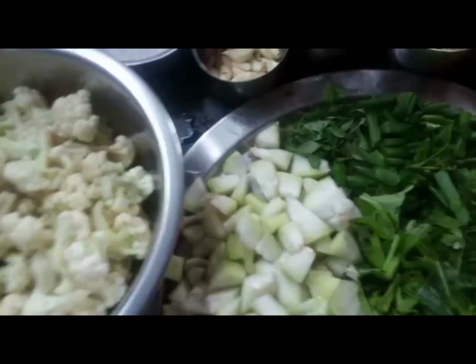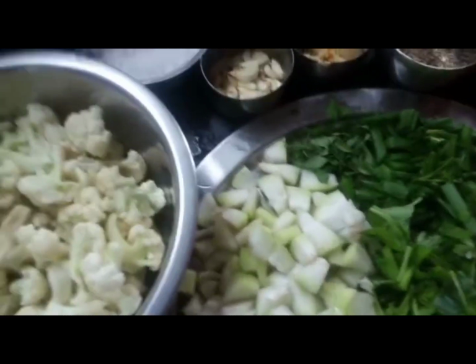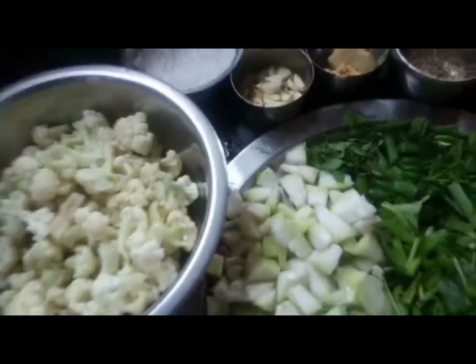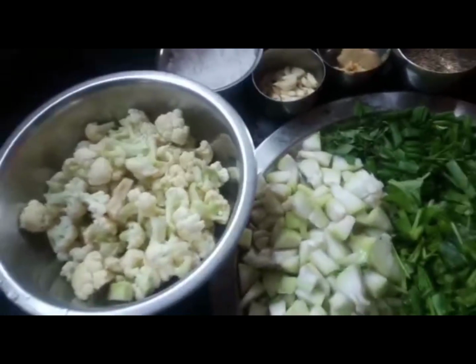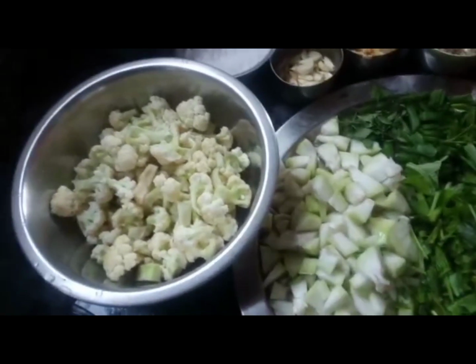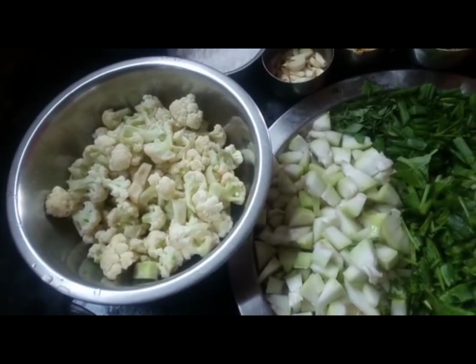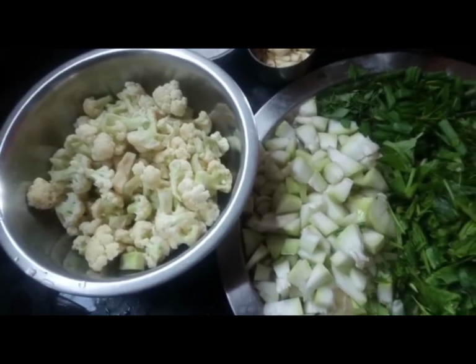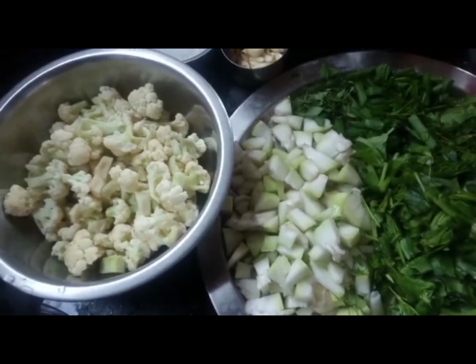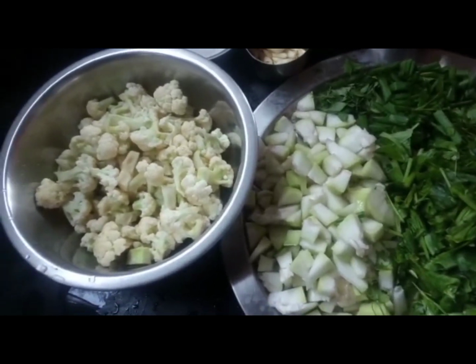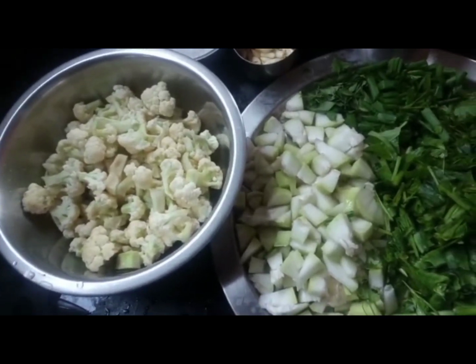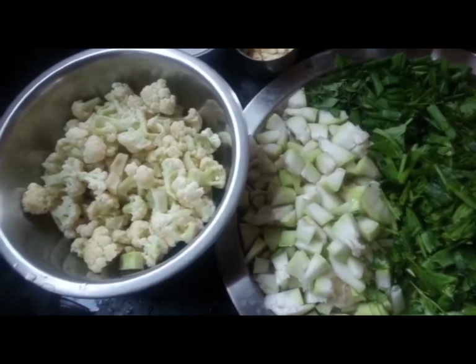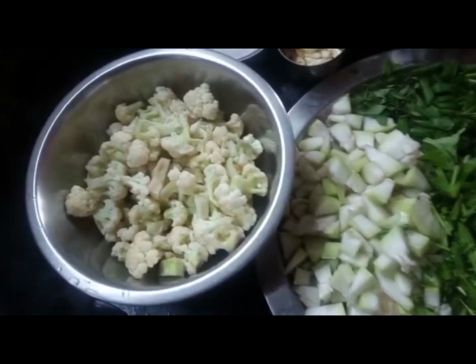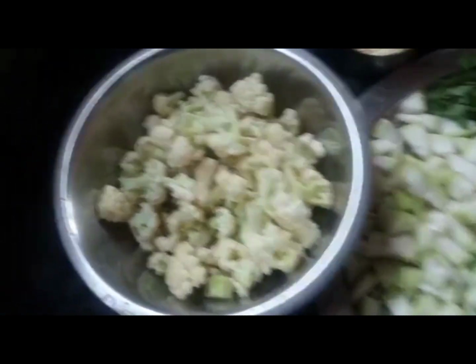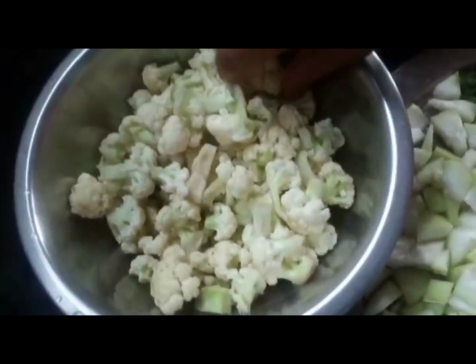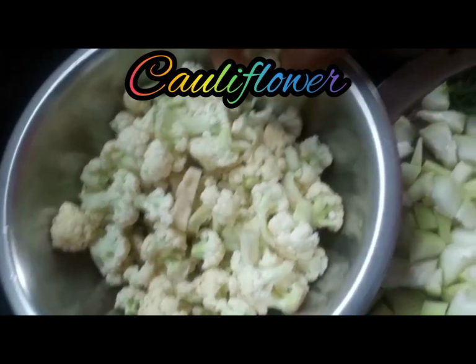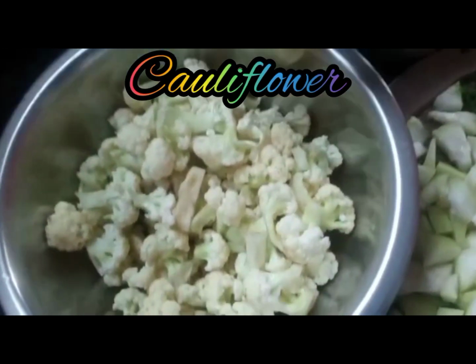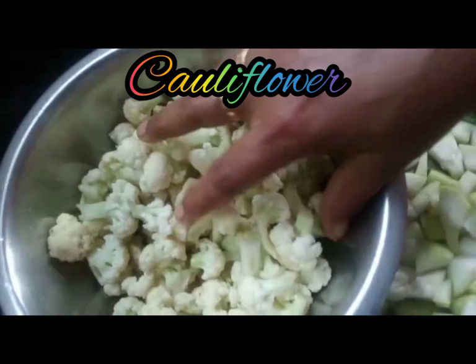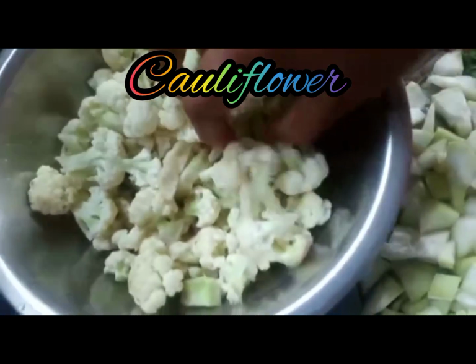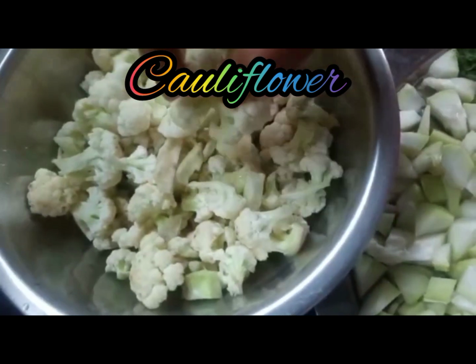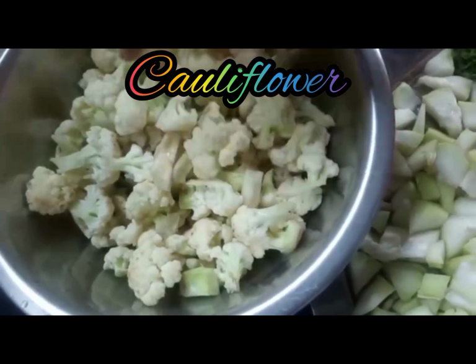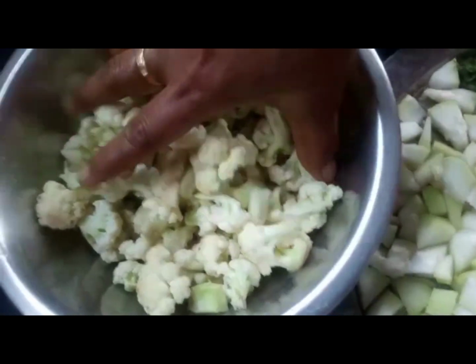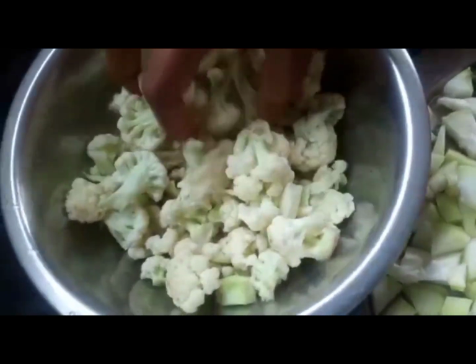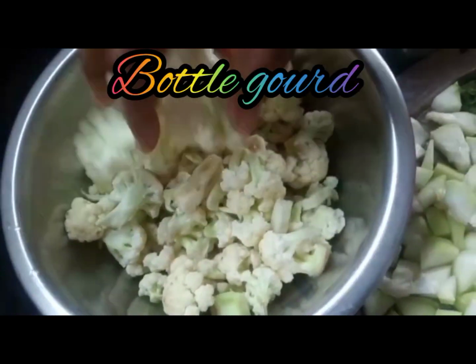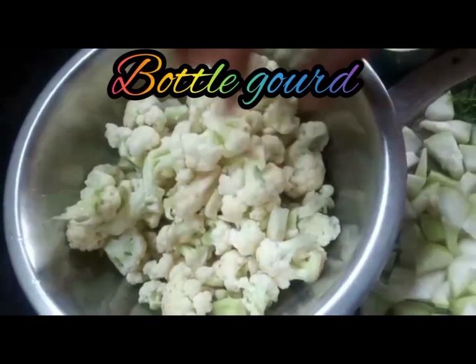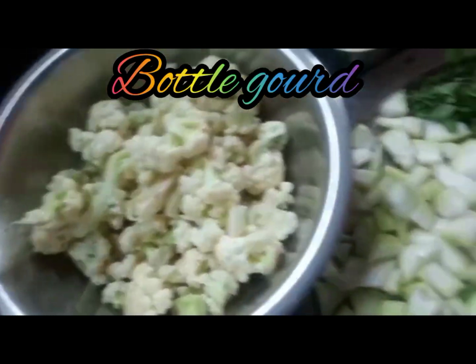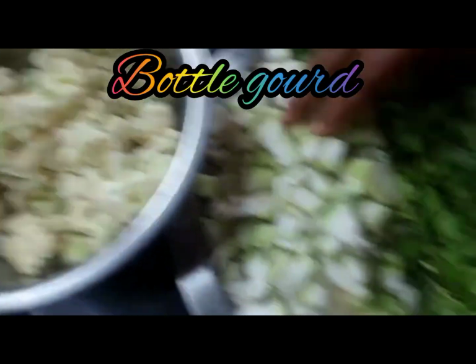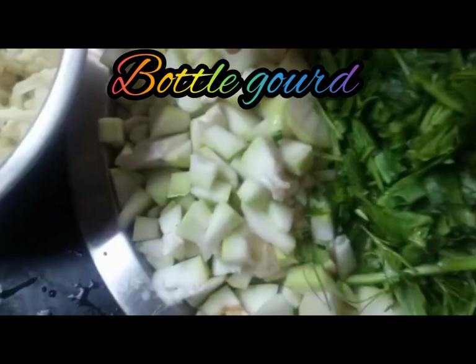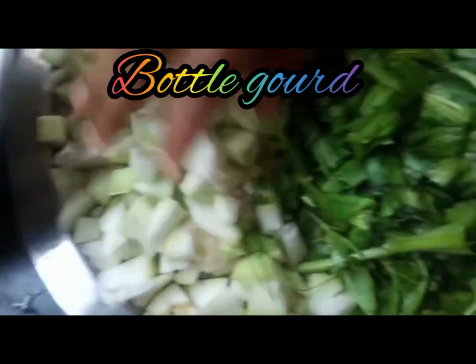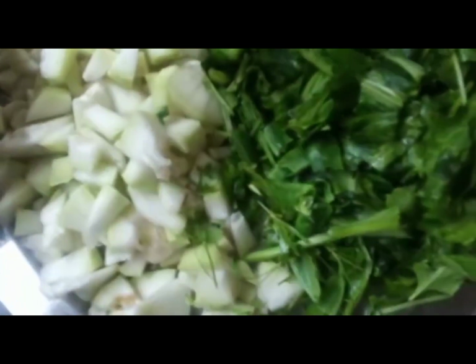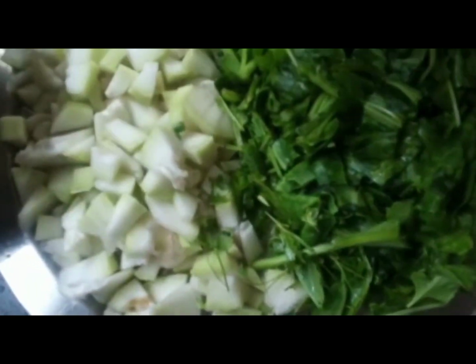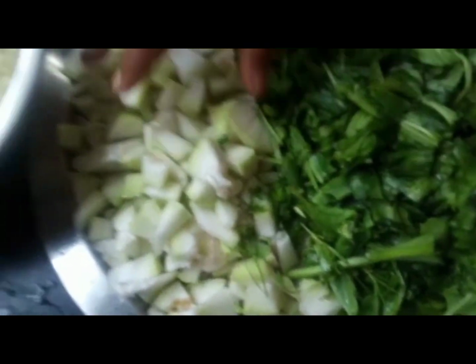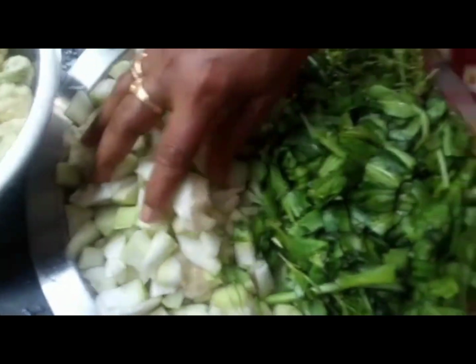I am going to make a small slice of cauliflower. Welcome to Sujata Nanama. I am going to make a cauliflower one-hook.